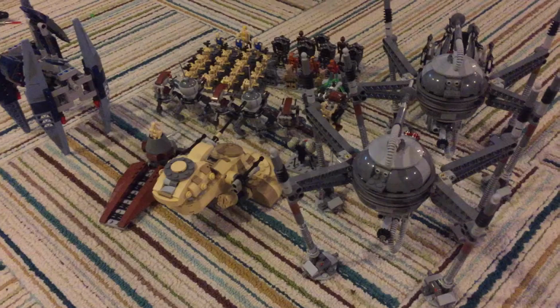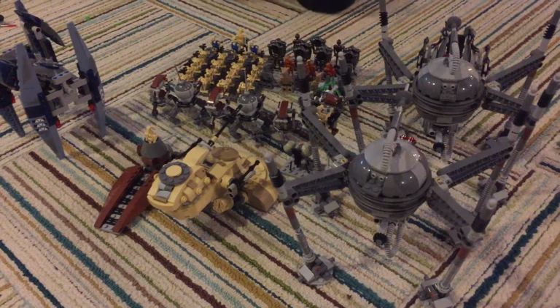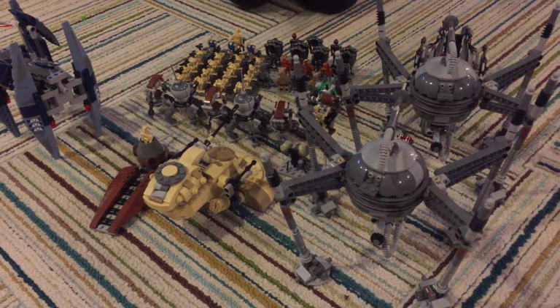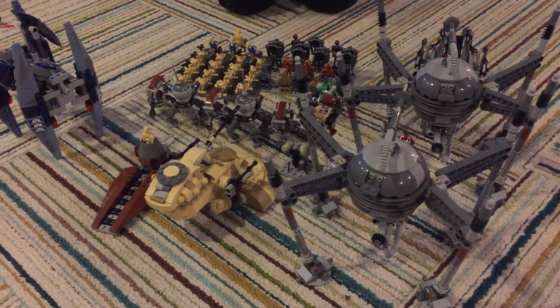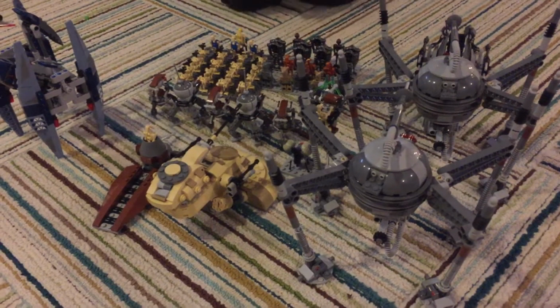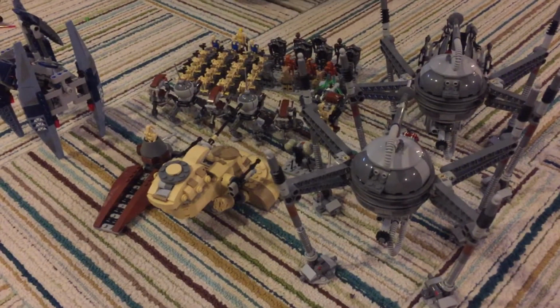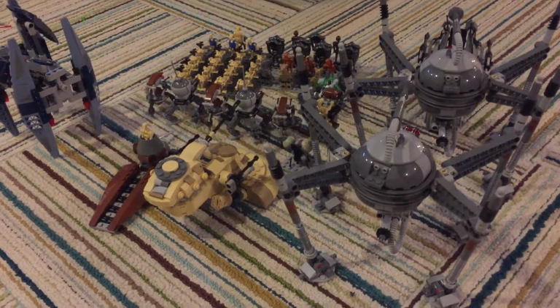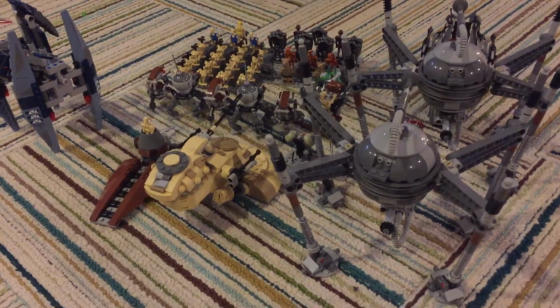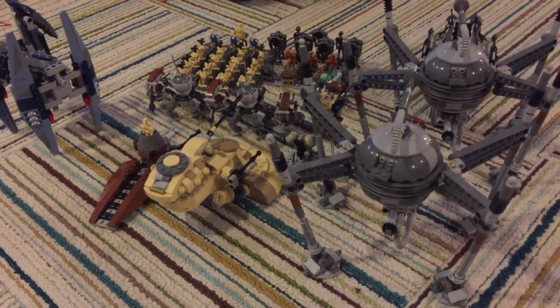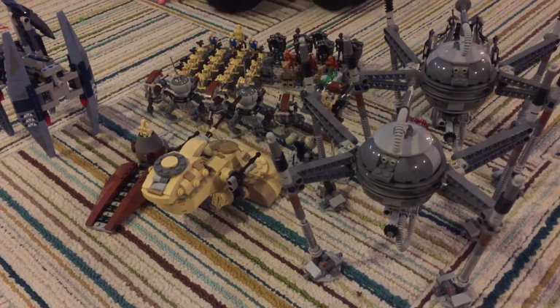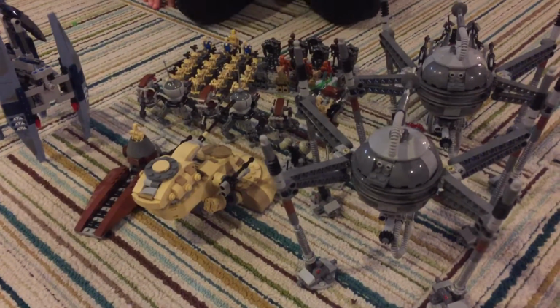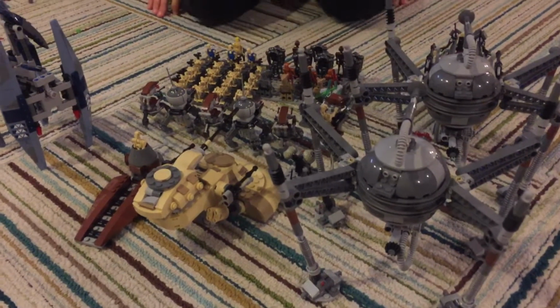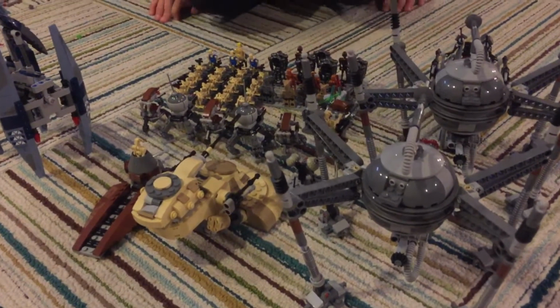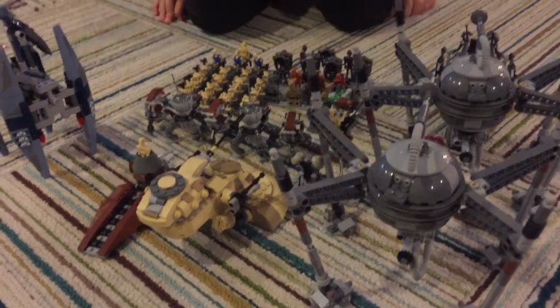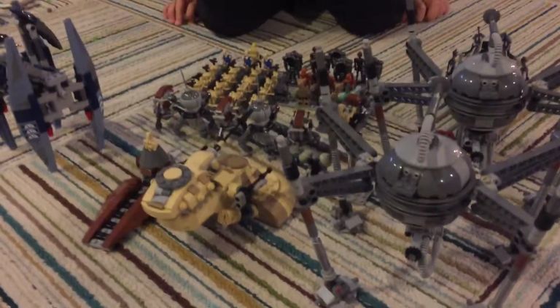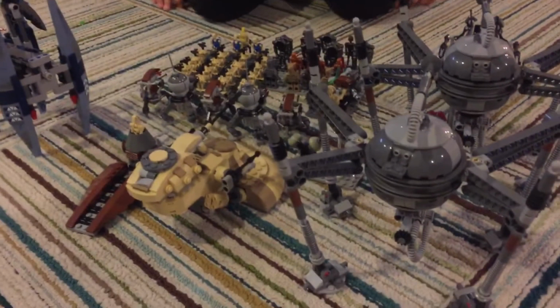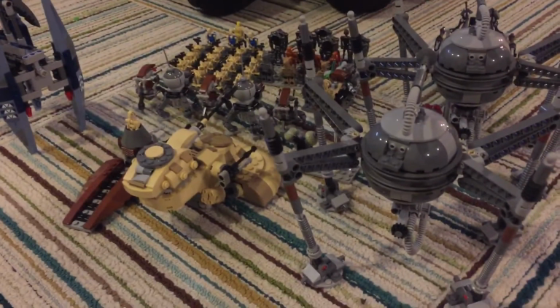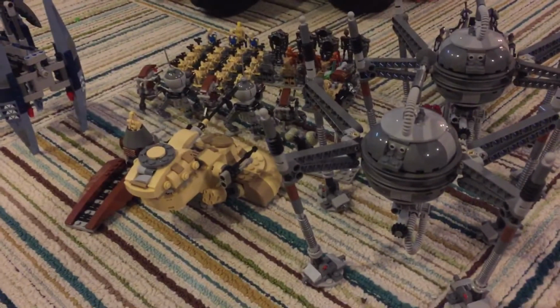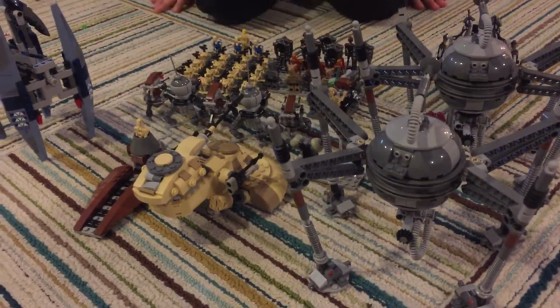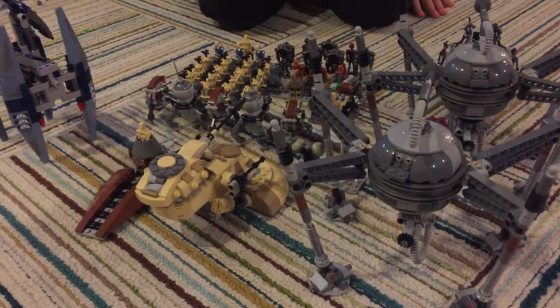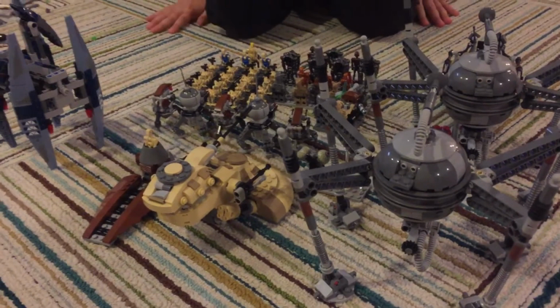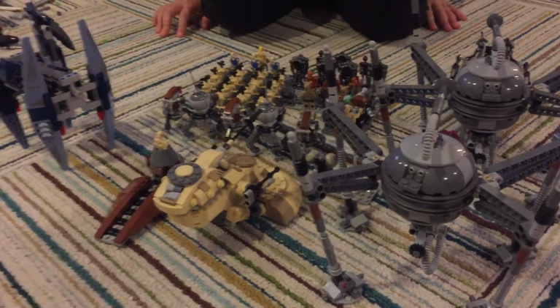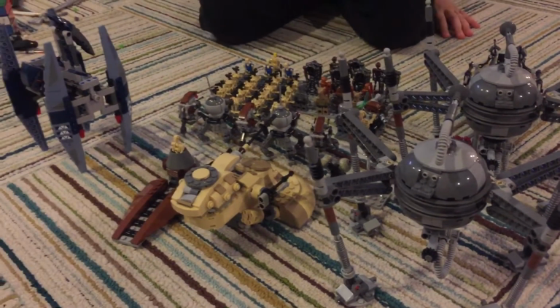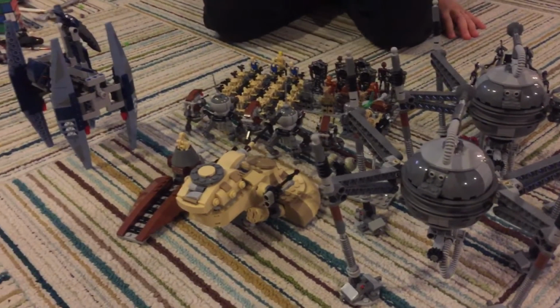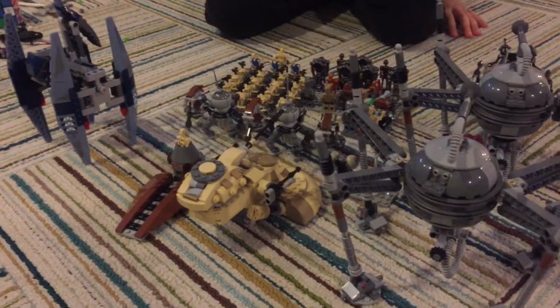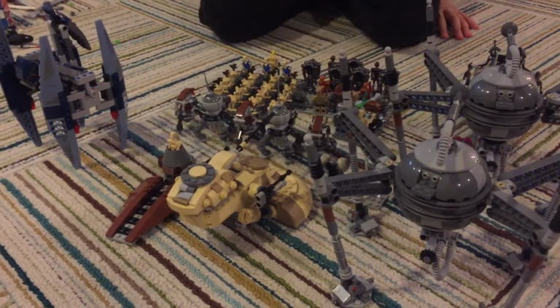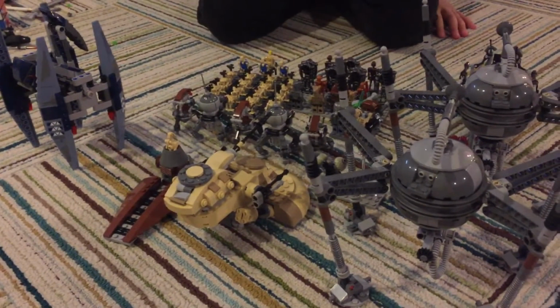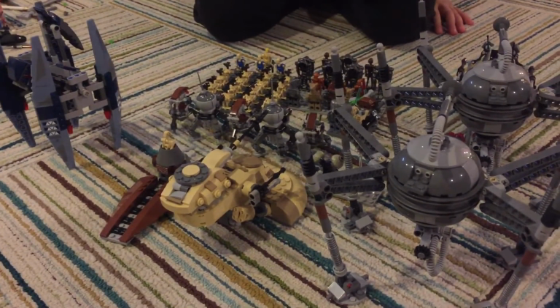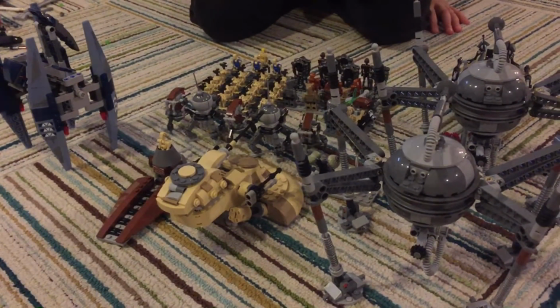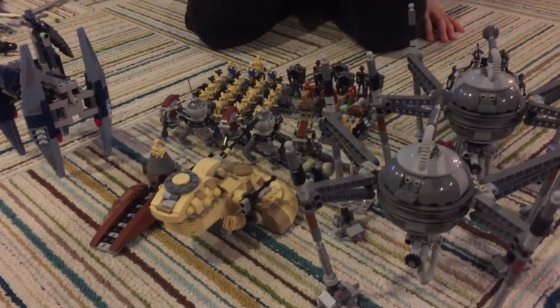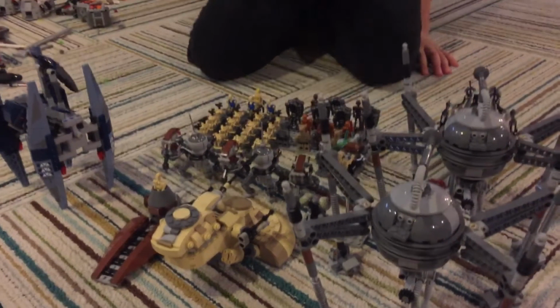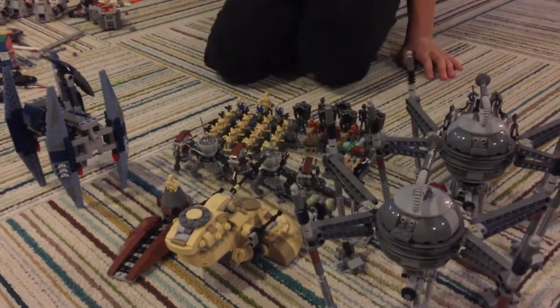Hey guys, it's me, Max, and in this video today I am going to be showing you my LEGO Droid Army. And this is an improvement from last time.